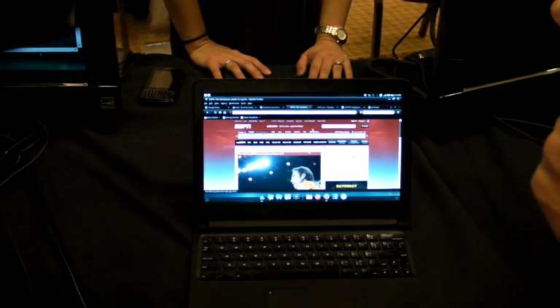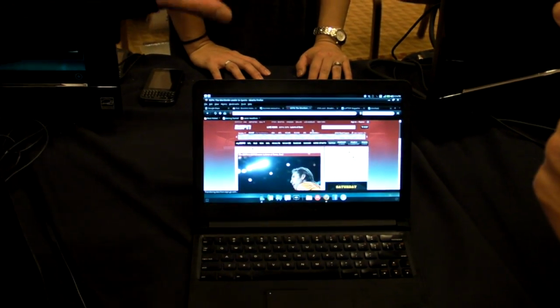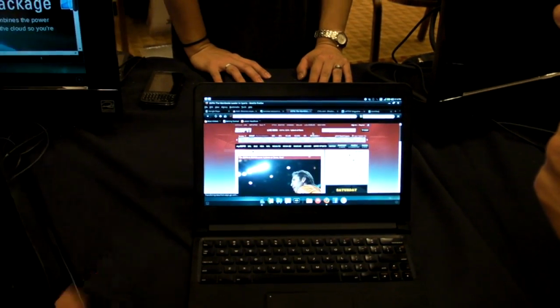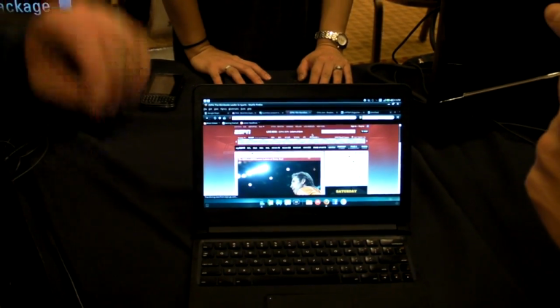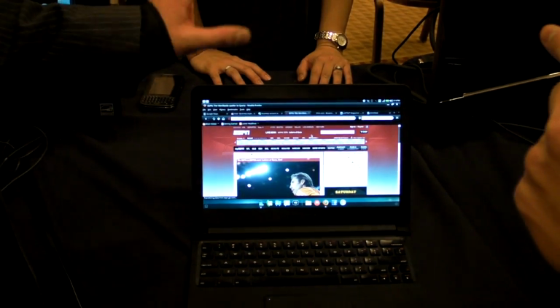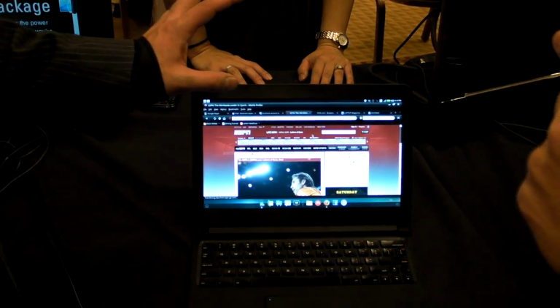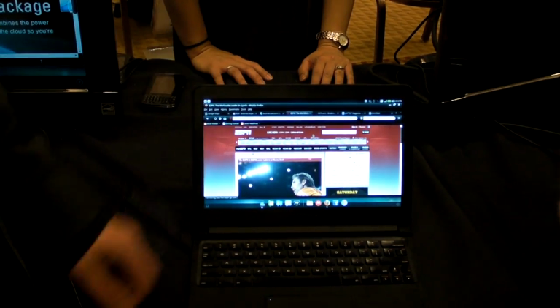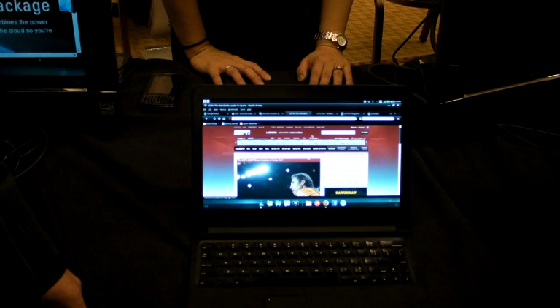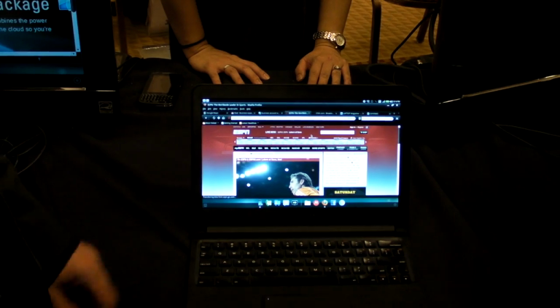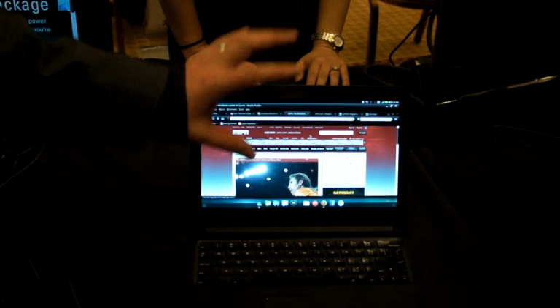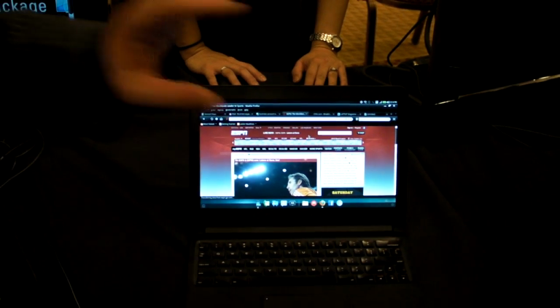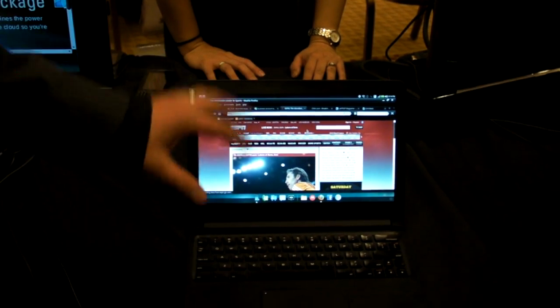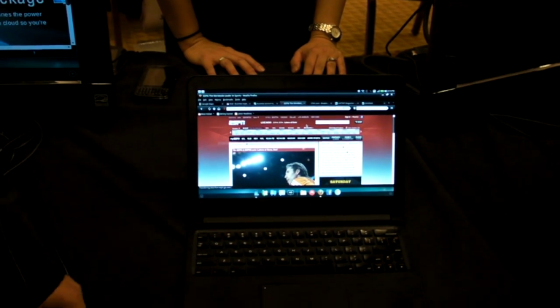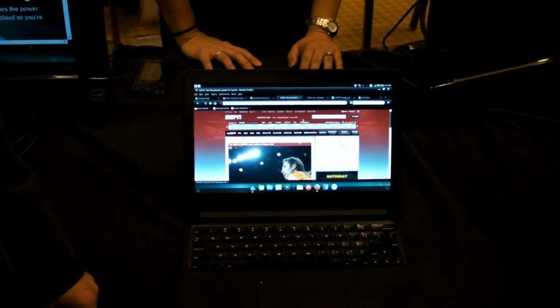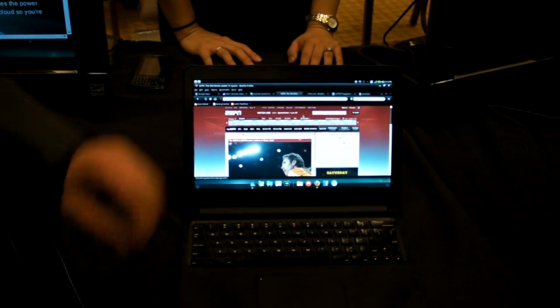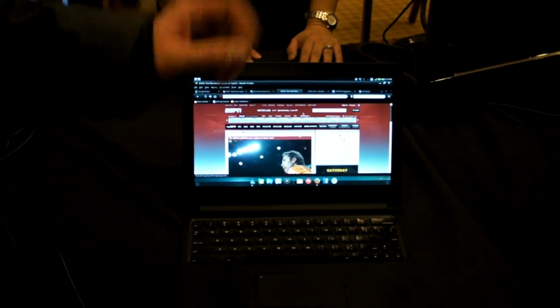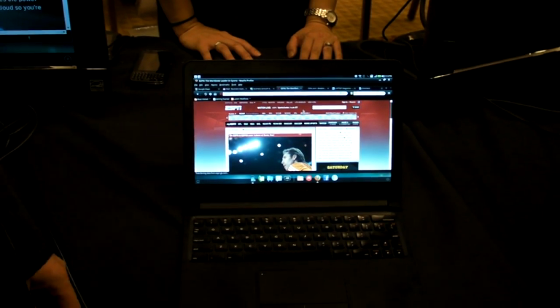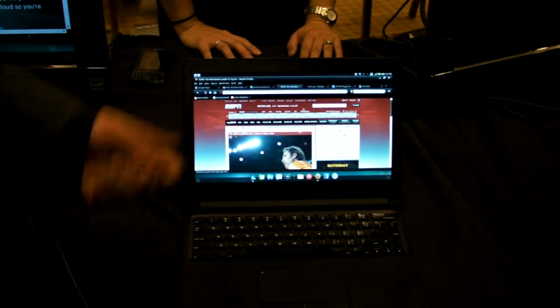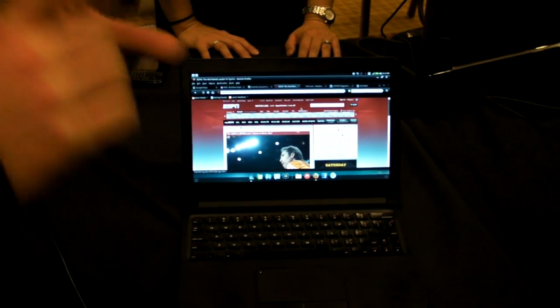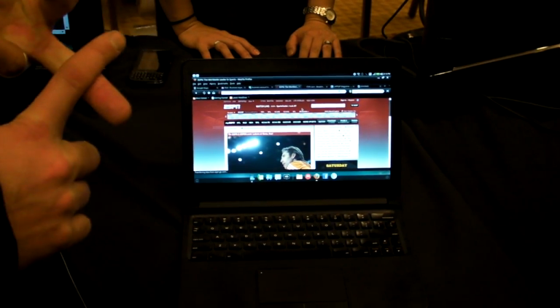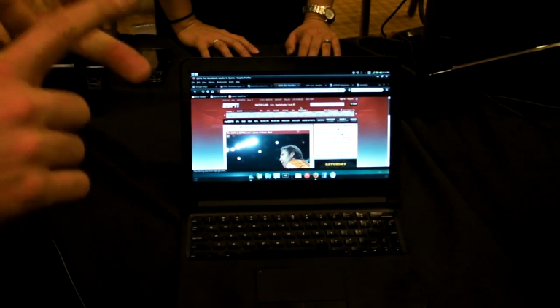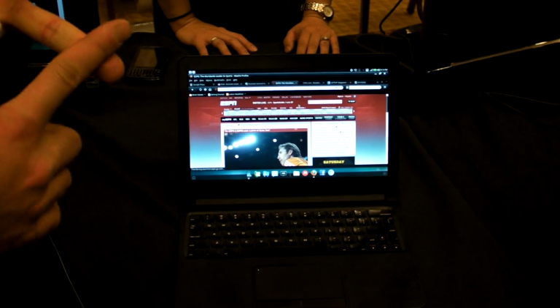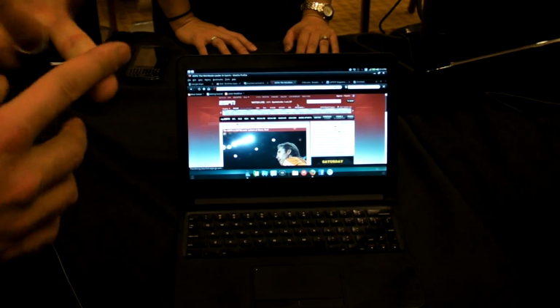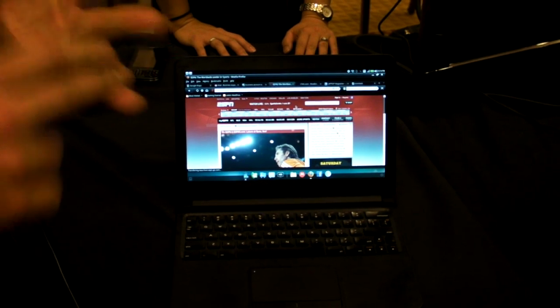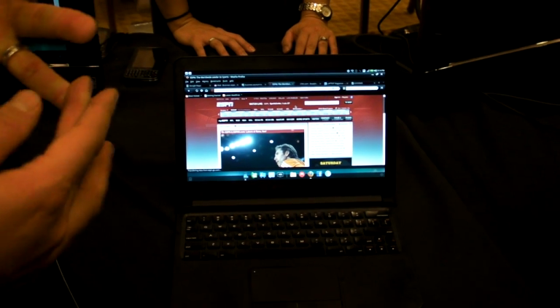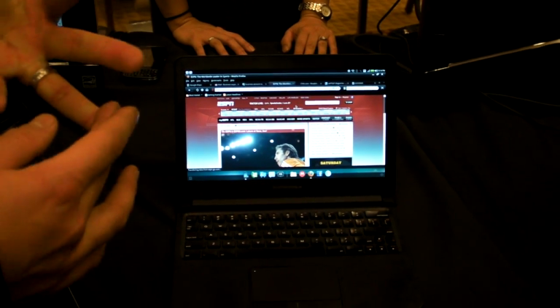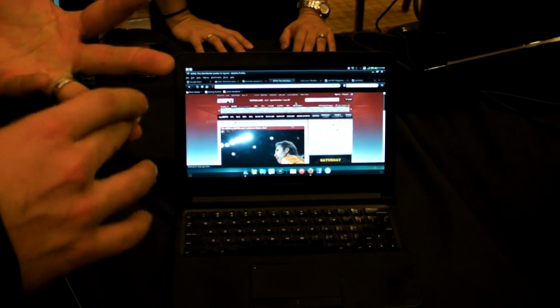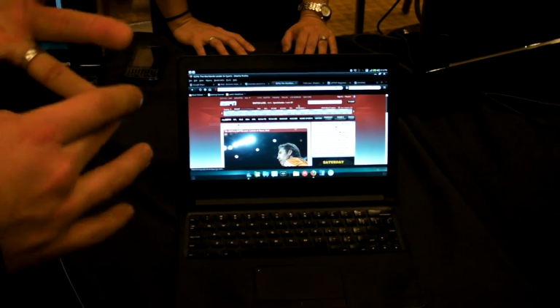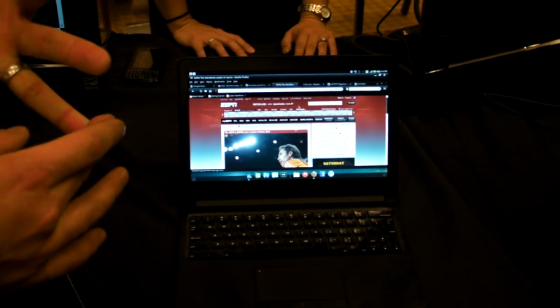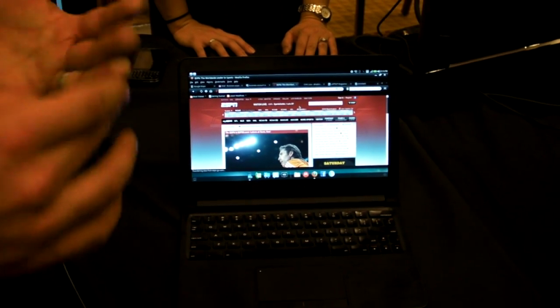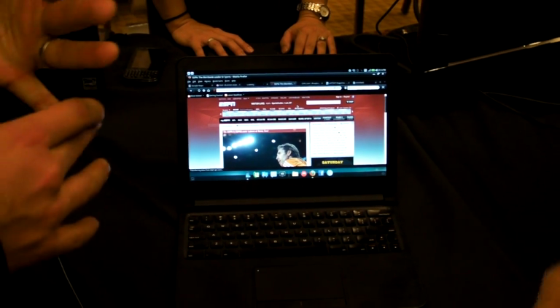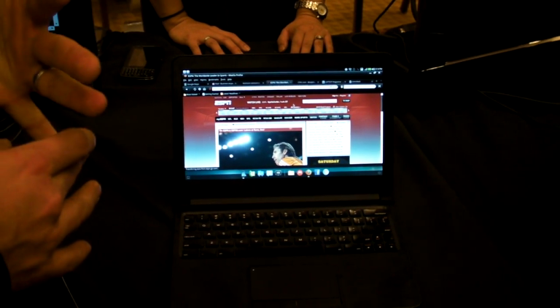Rendering the web just like you would on your PC gives you all the power of everything you'd want to do on the web, including watching movies, editing documents, doing Google Docs, and checking emails.